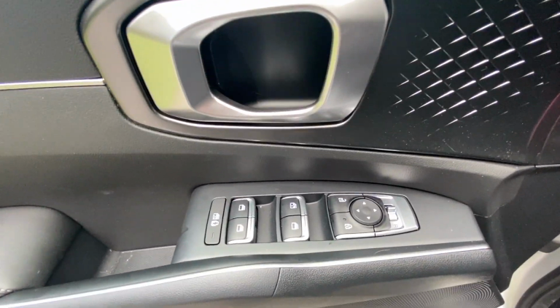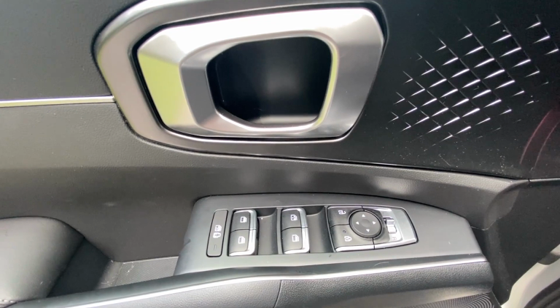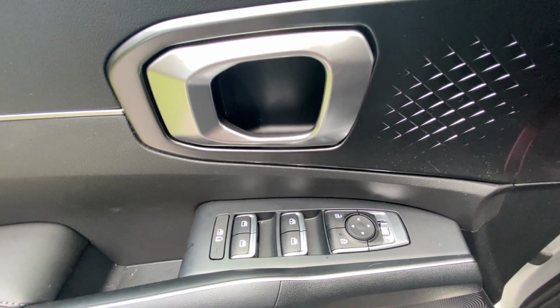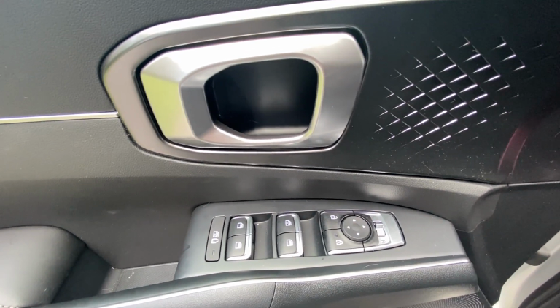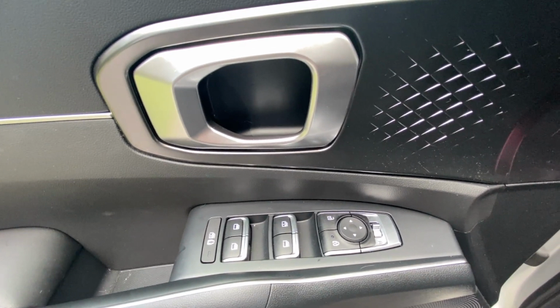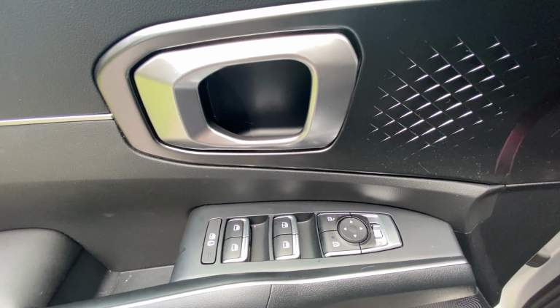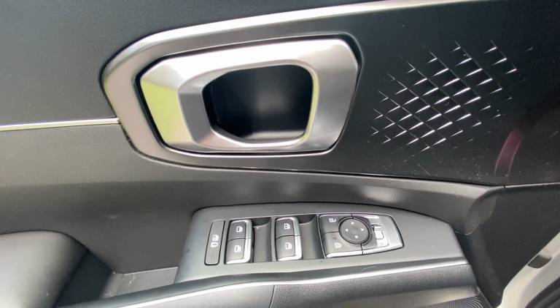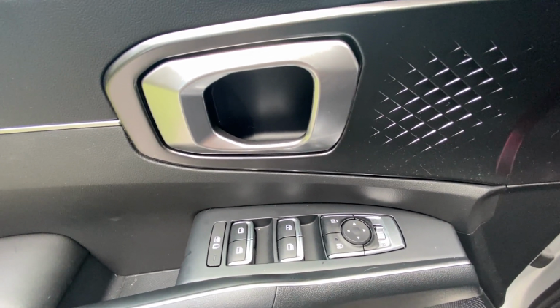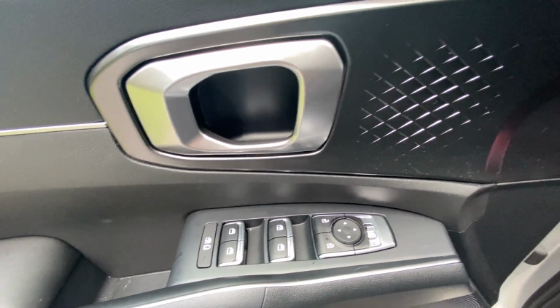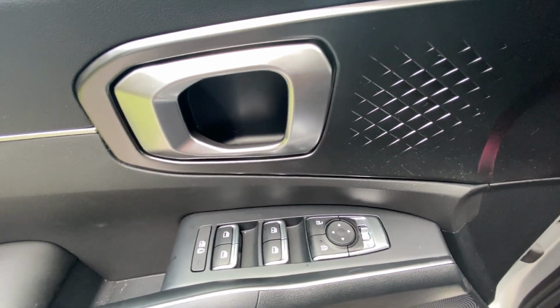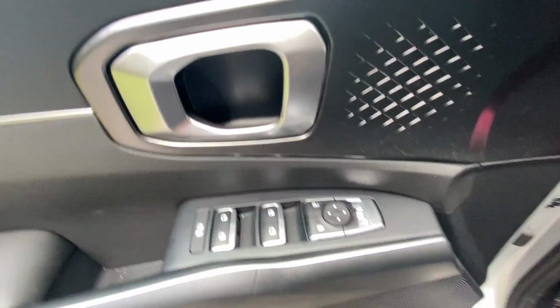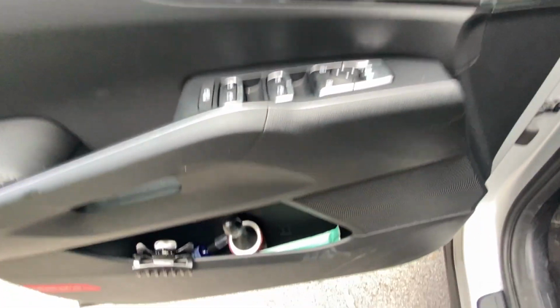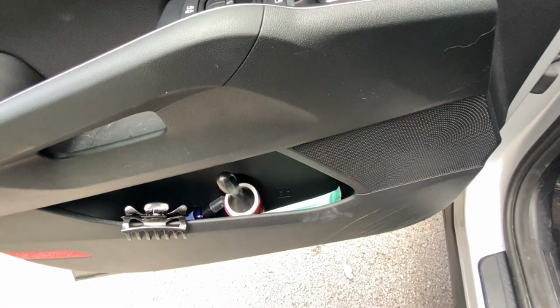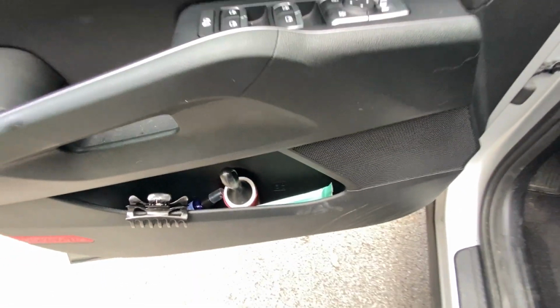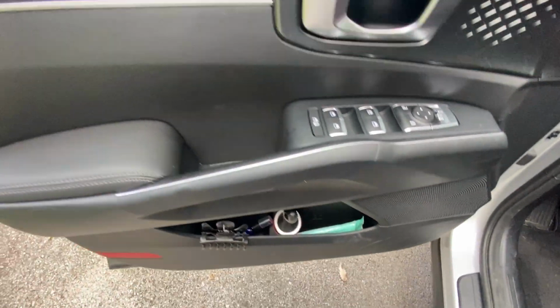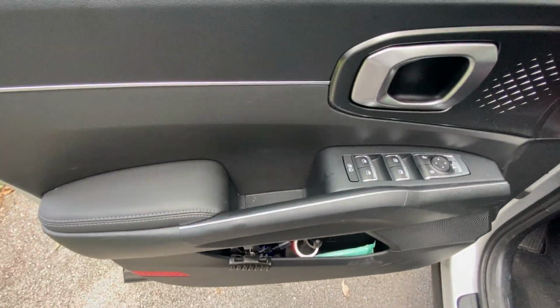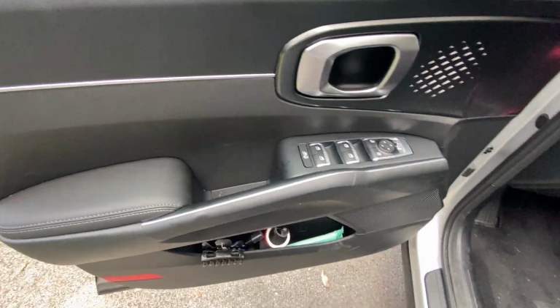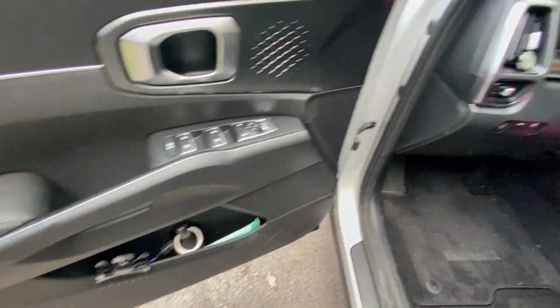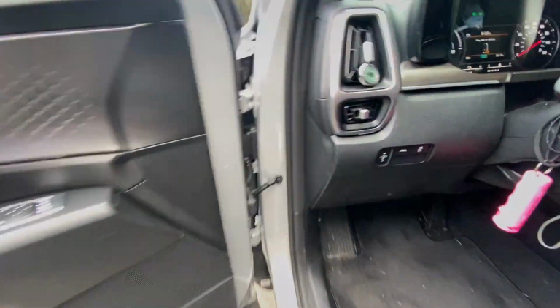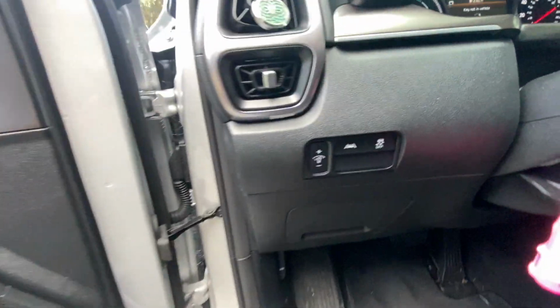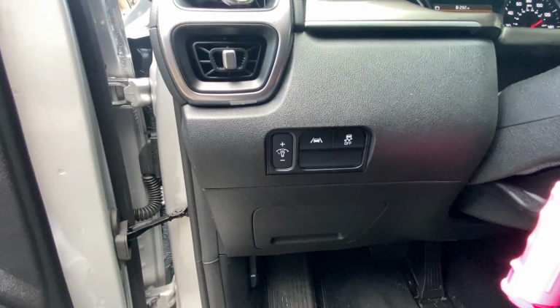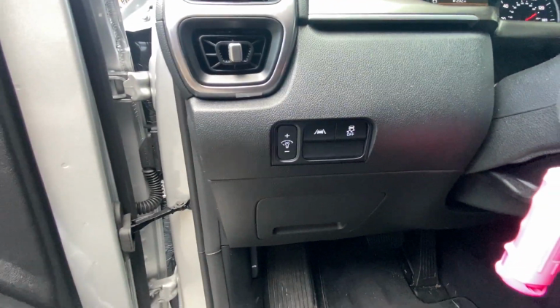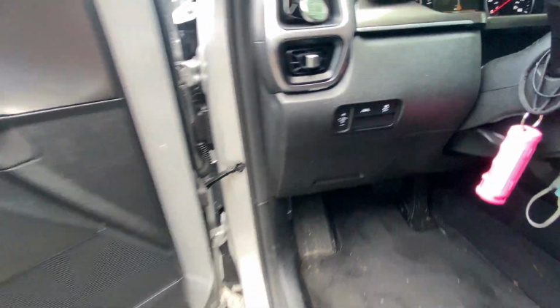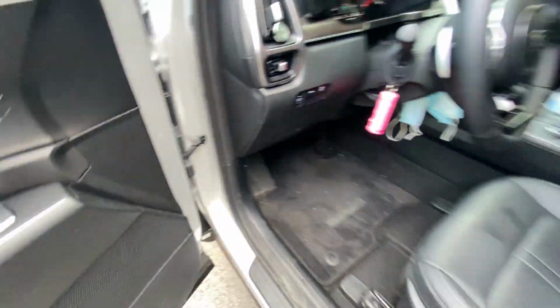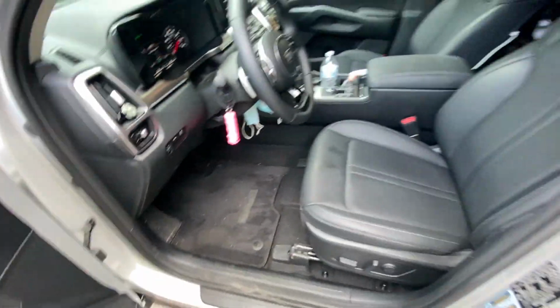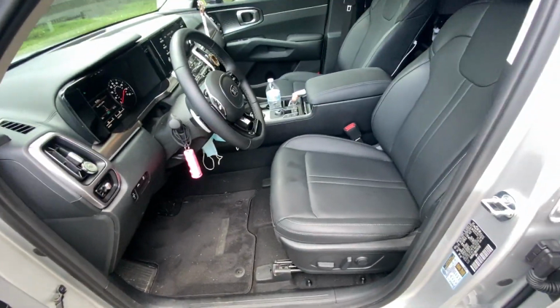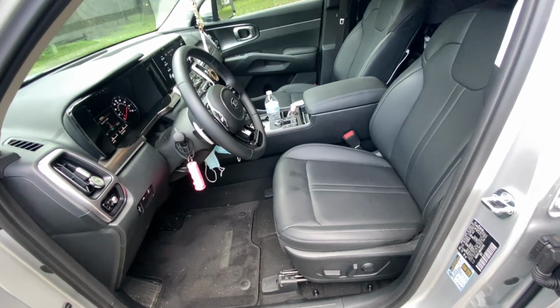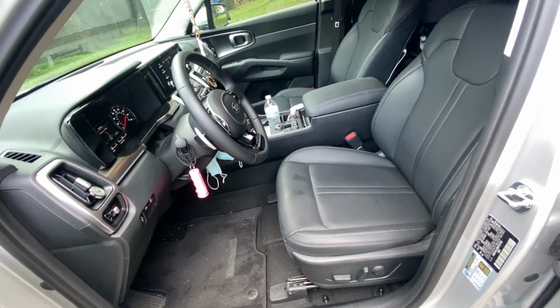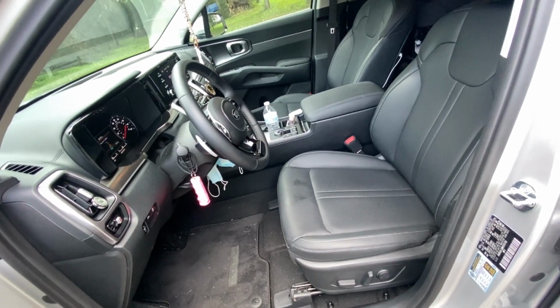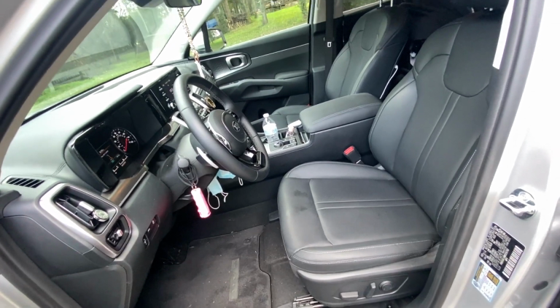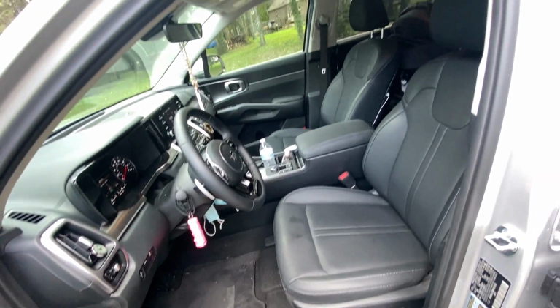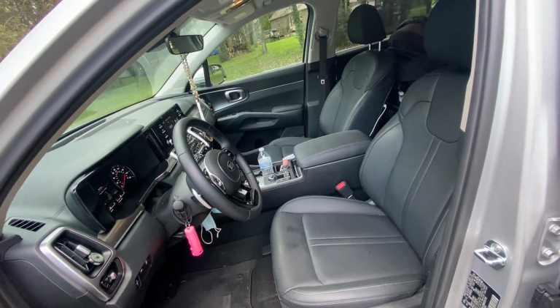Inside, we have the controls for the power windows, power door locks, and power mirrors, along with our power driver seat with power lumbar support.